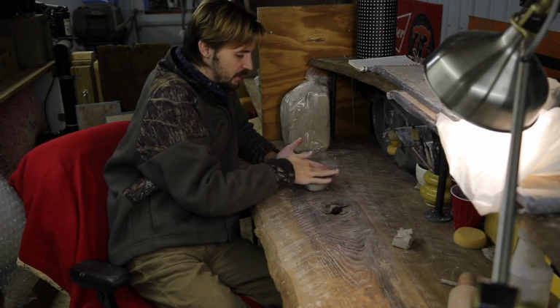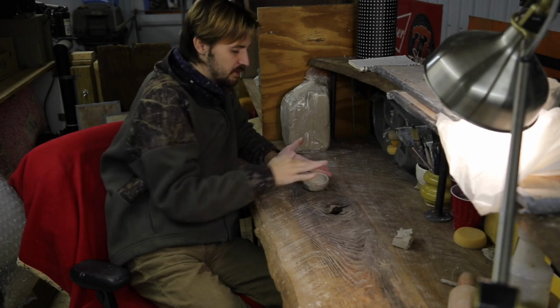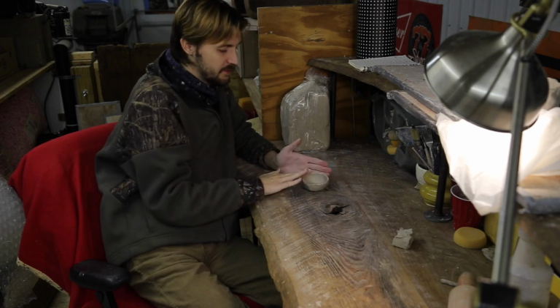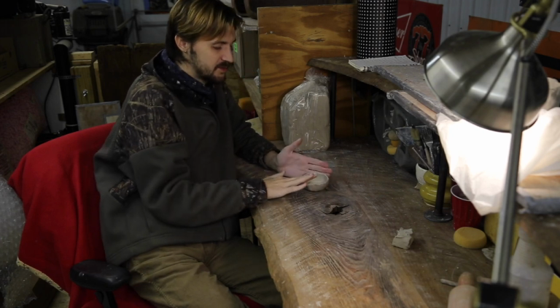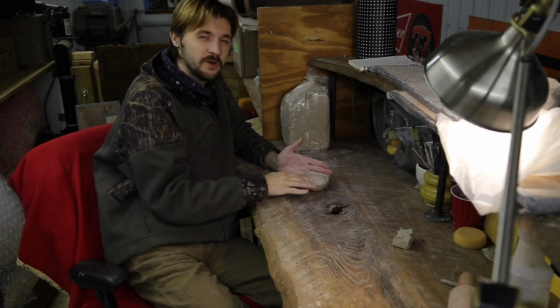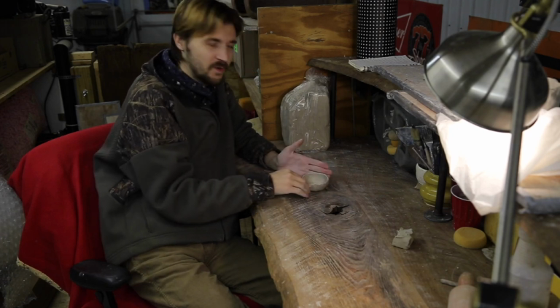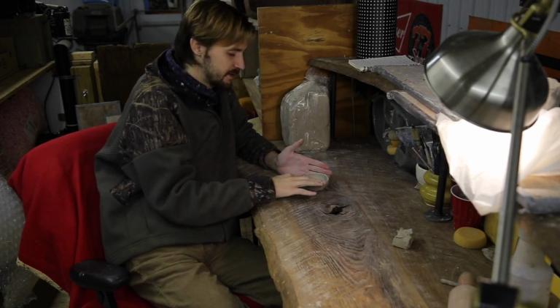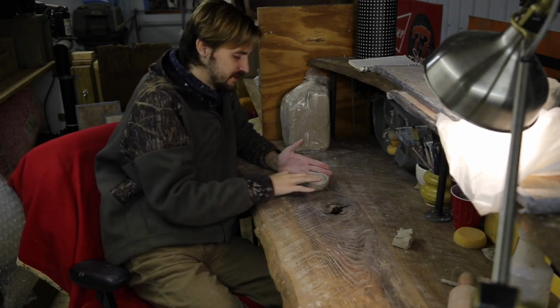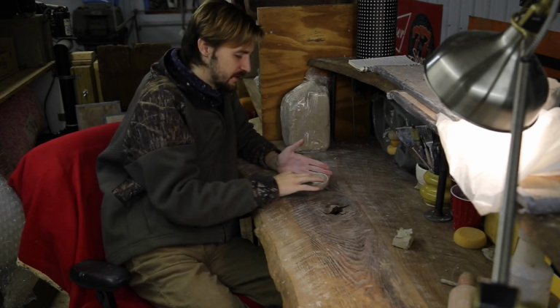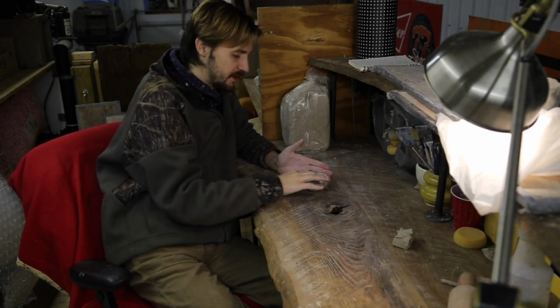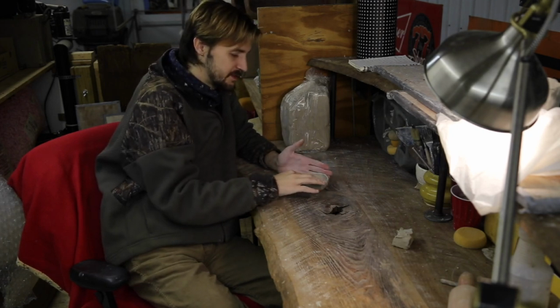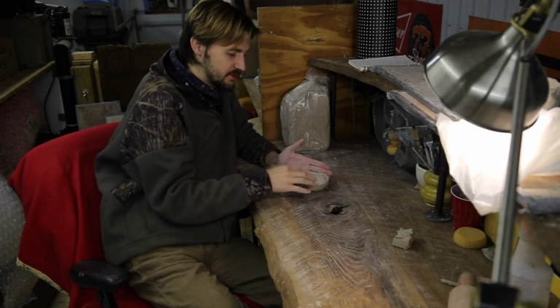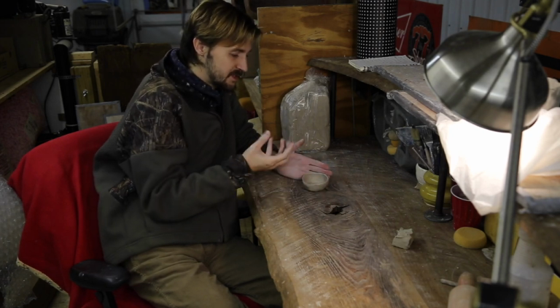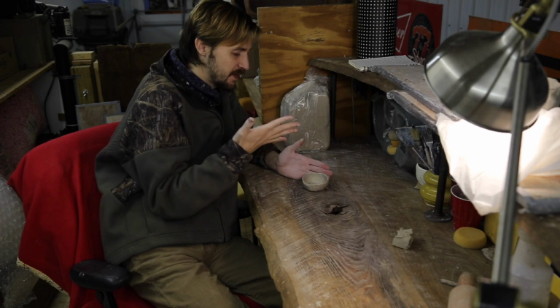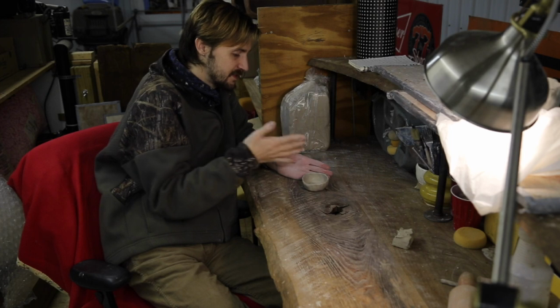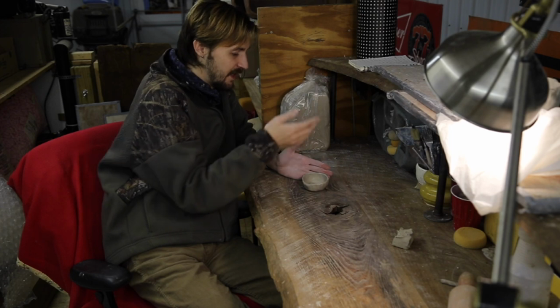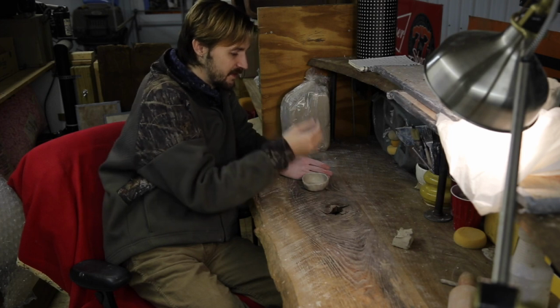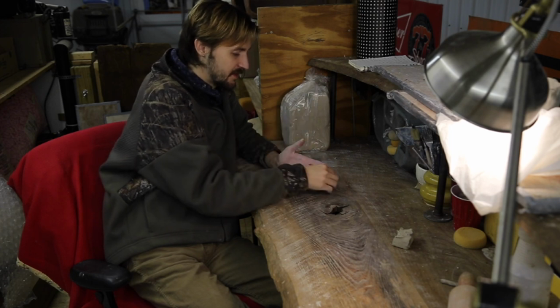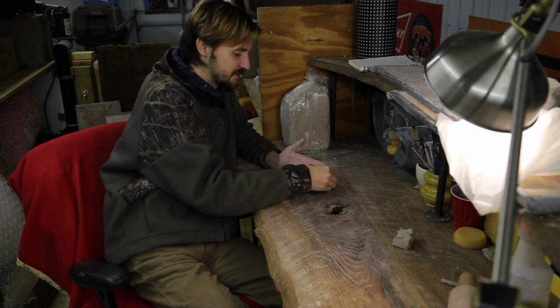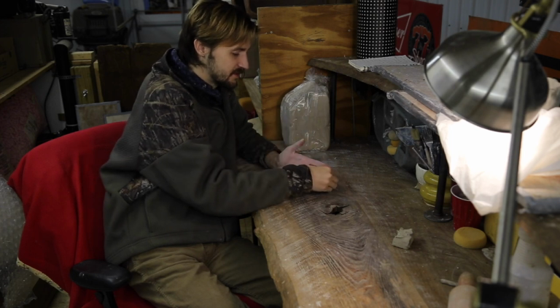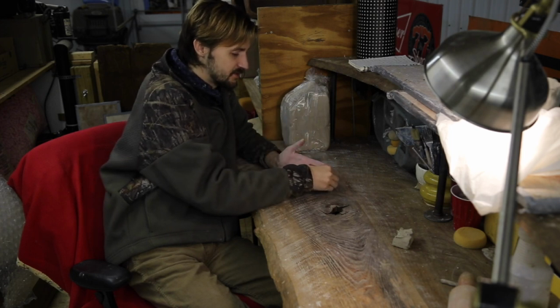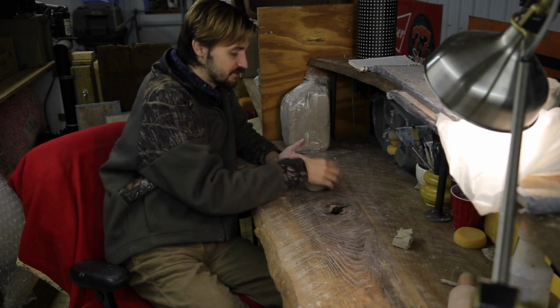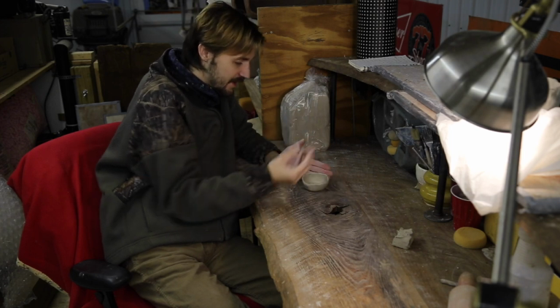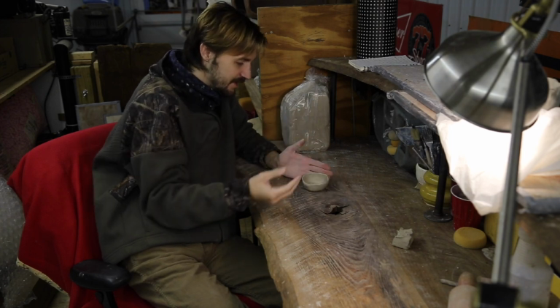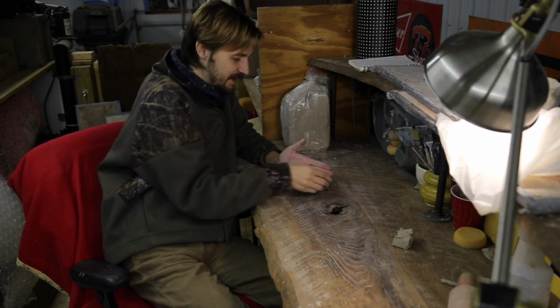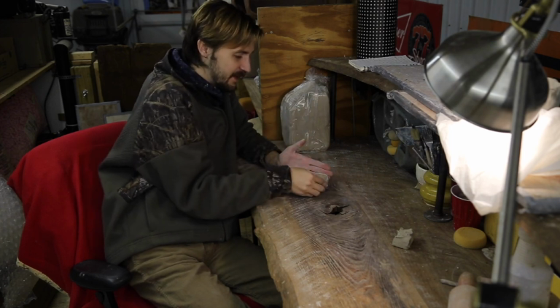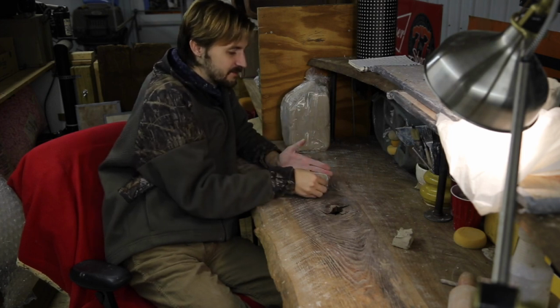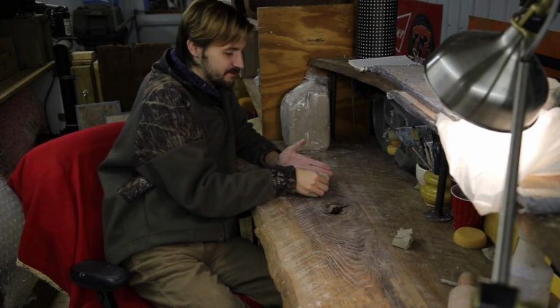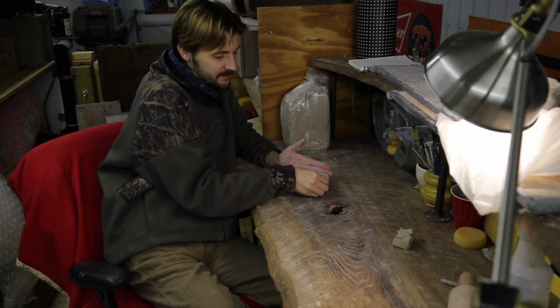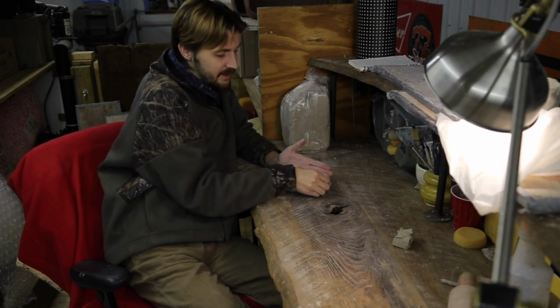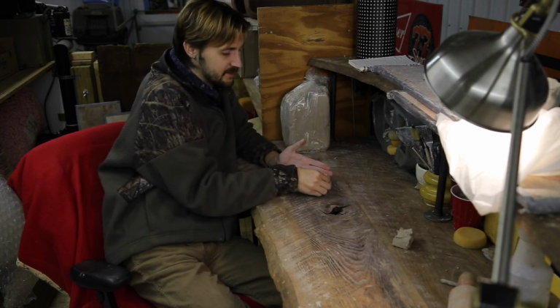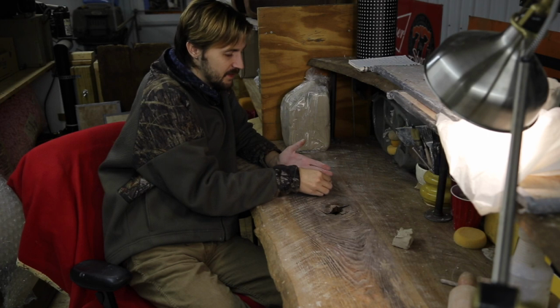You don't want to put too much water into your clay, otherwise it expands it, and then when the clay starts to dry it might start re-cracking as well.